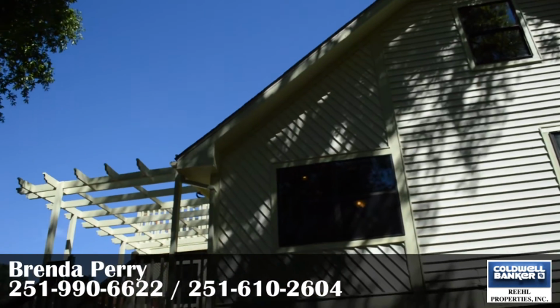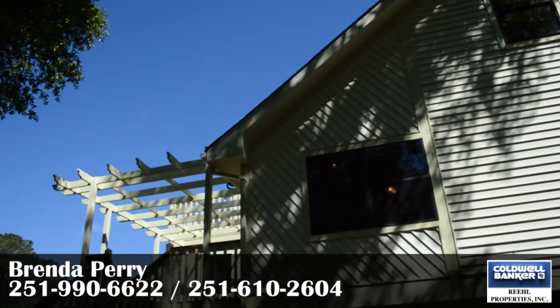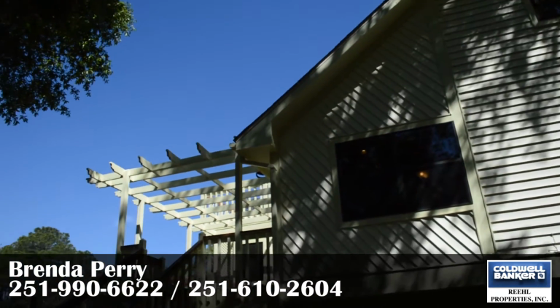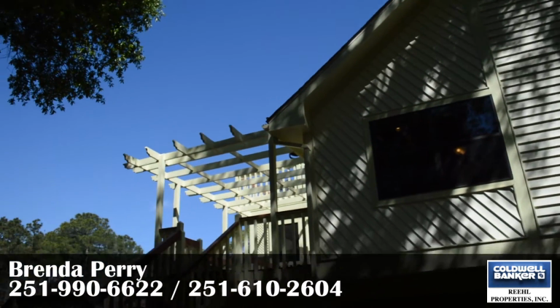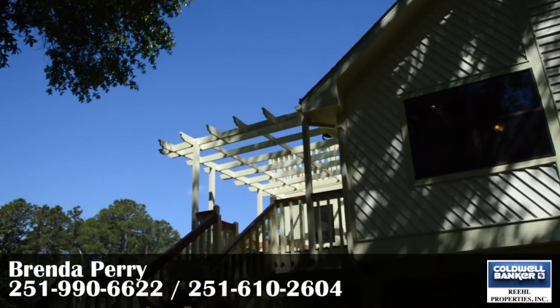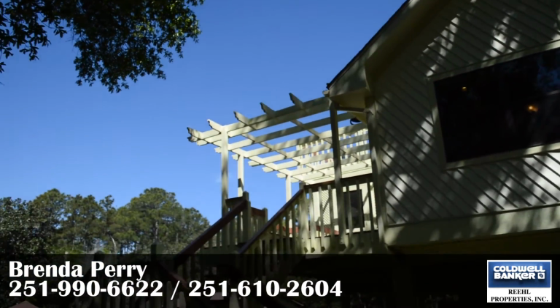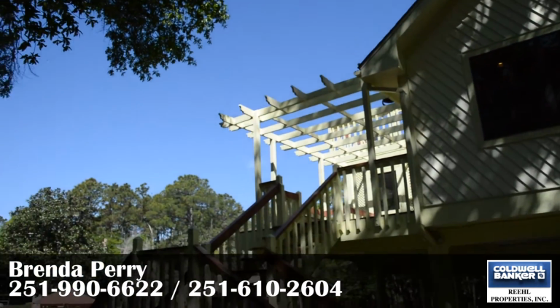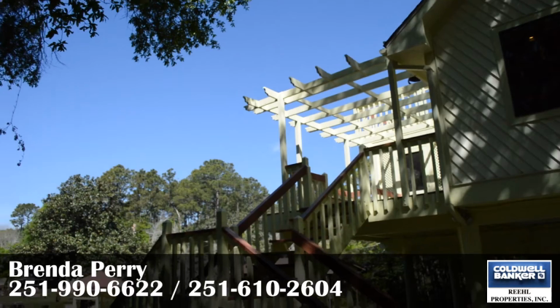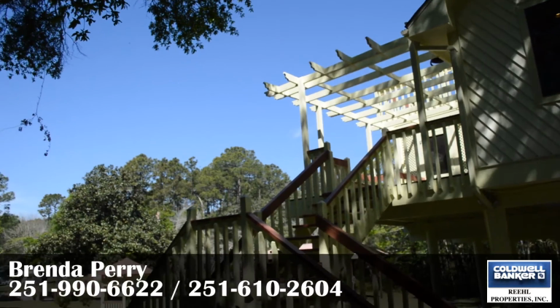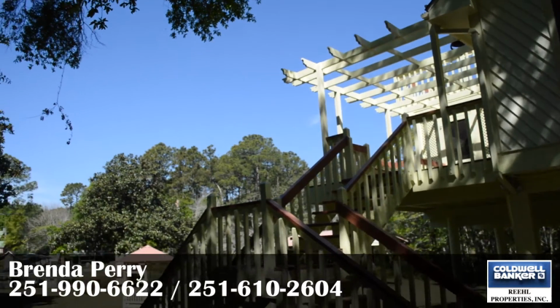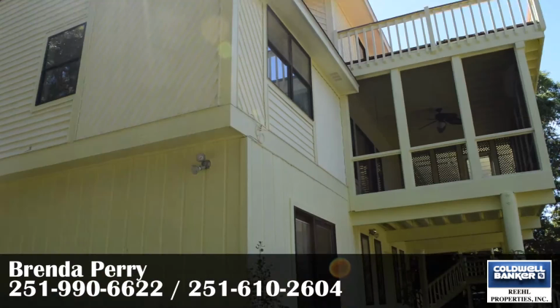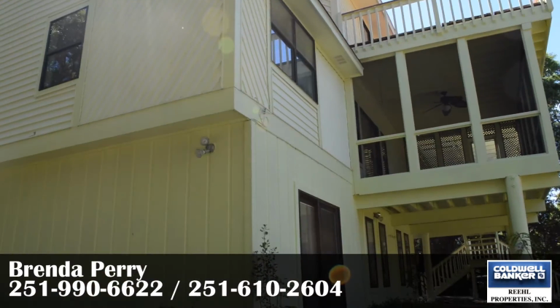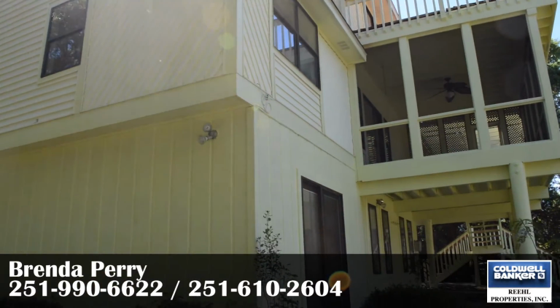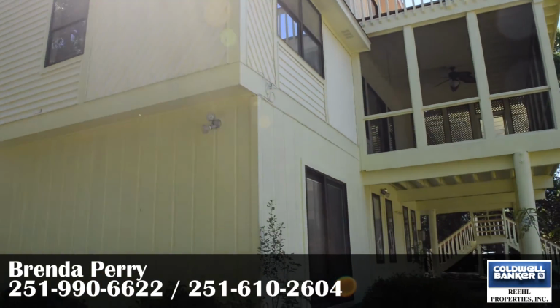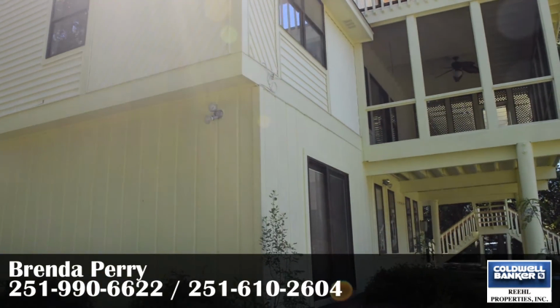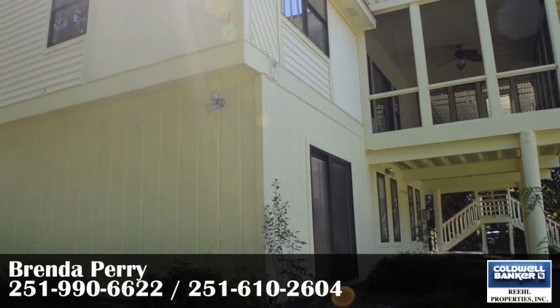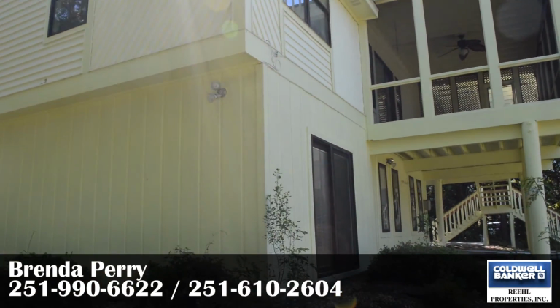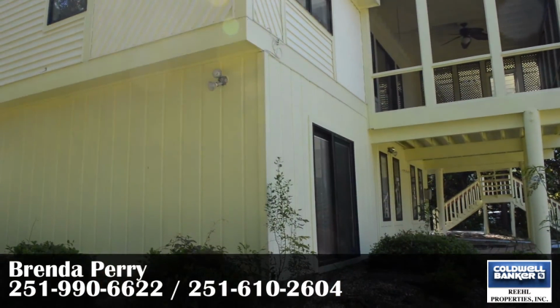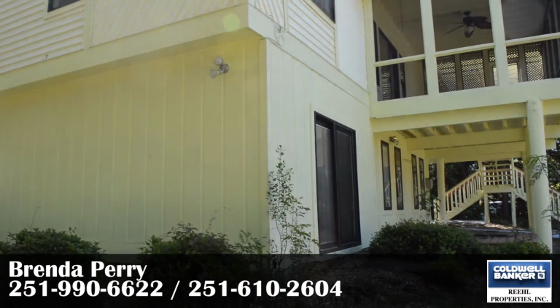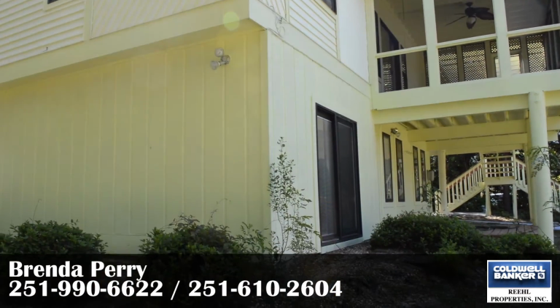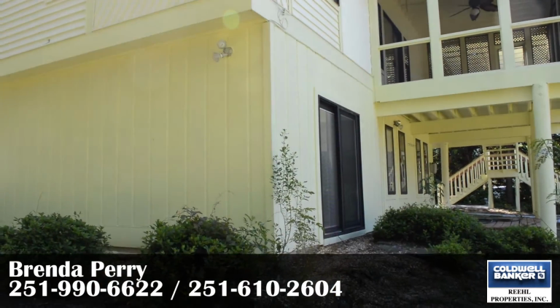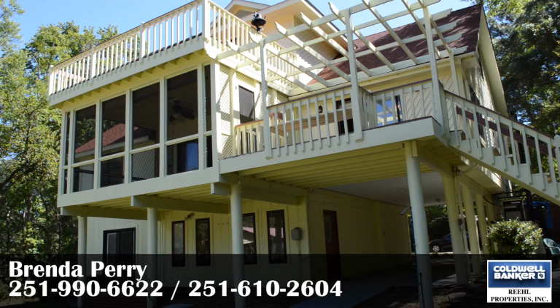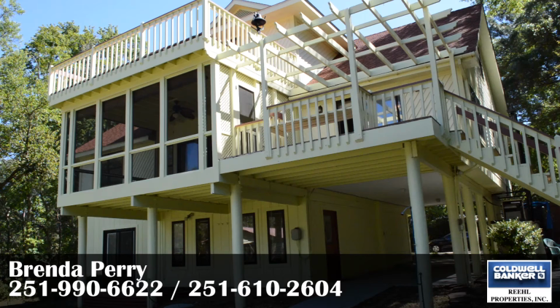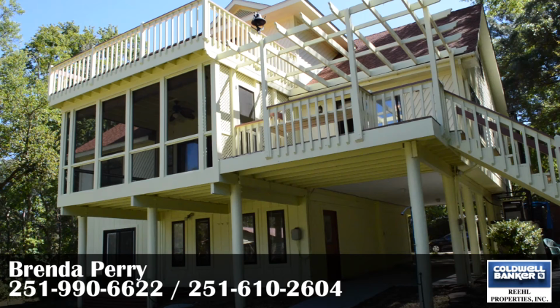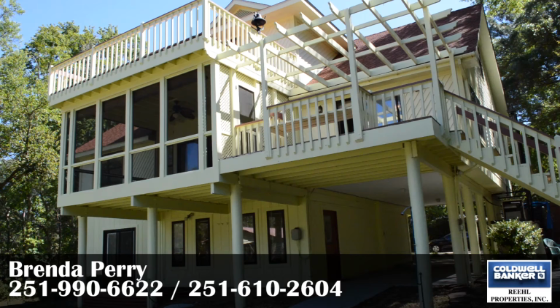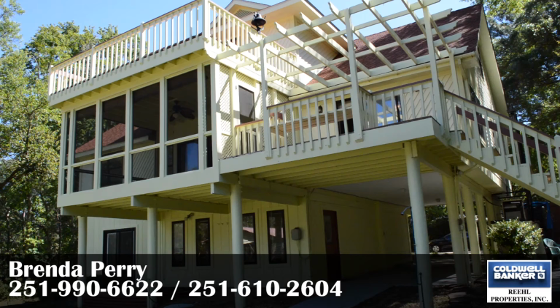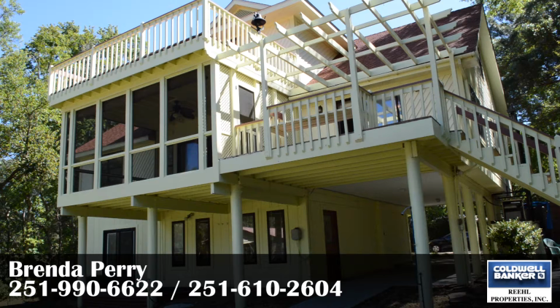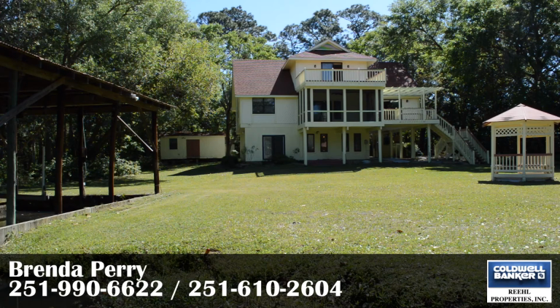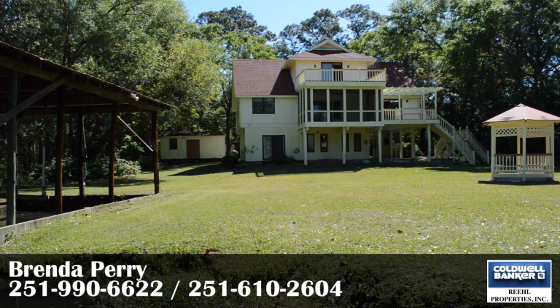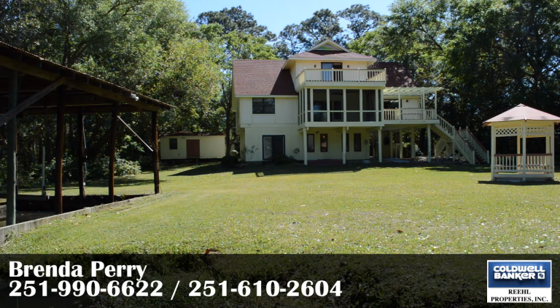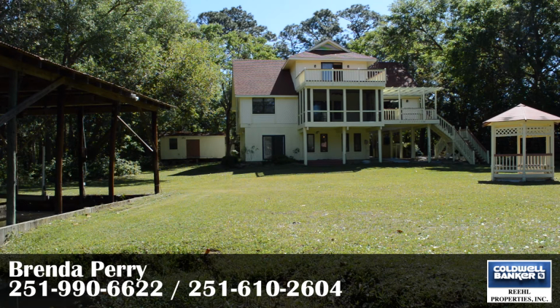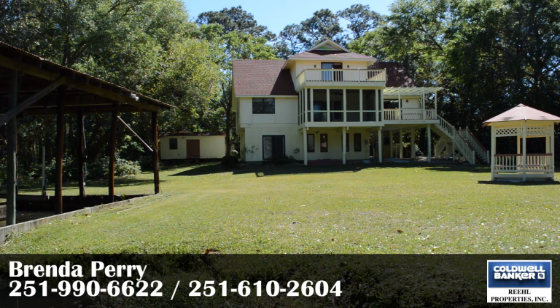This home is close to 3,400 square feet and is definitely a must-see. Call Brenda Perry with Caldwell Banker Real Properties today for your private showing.